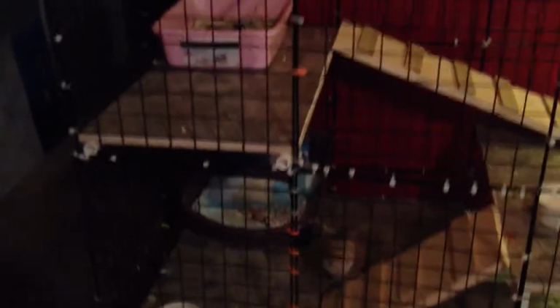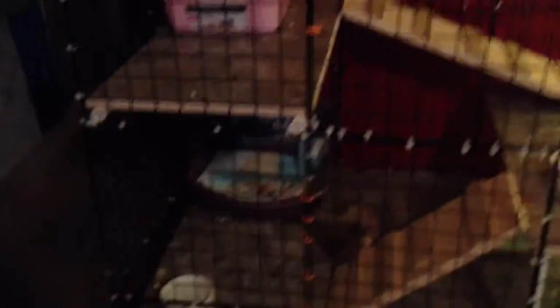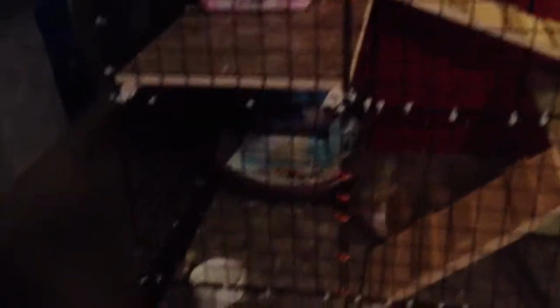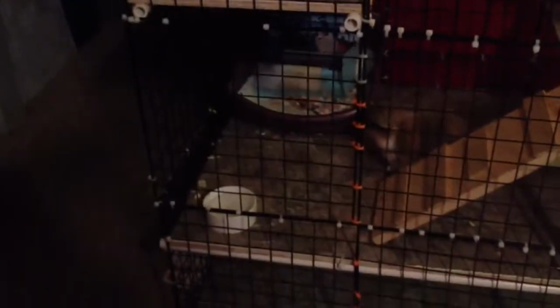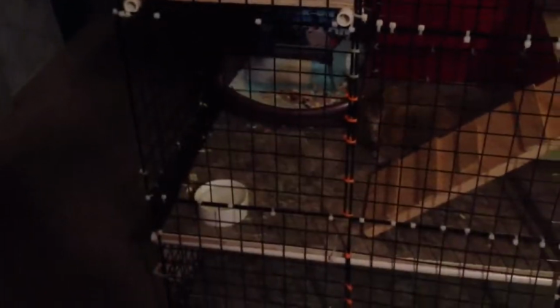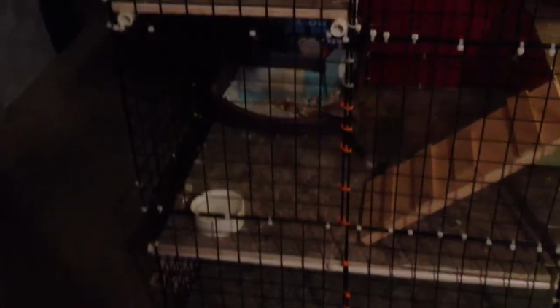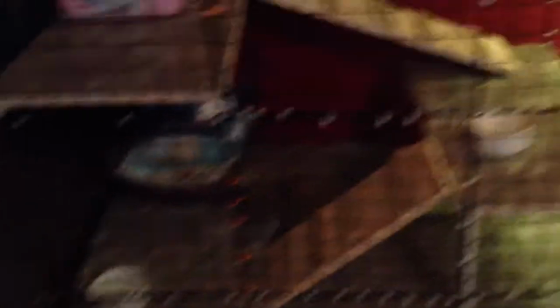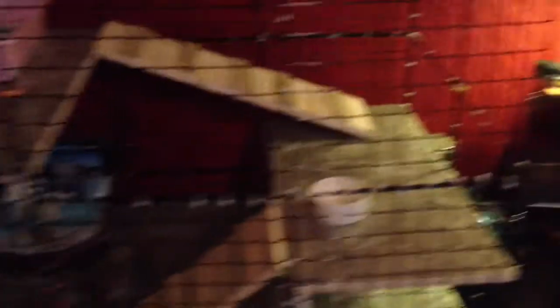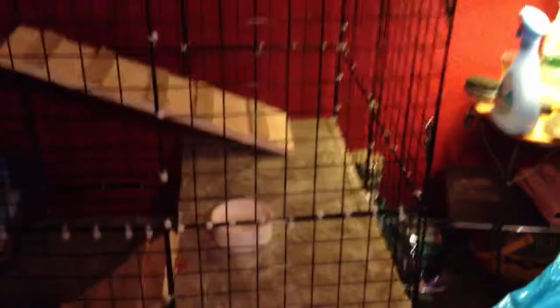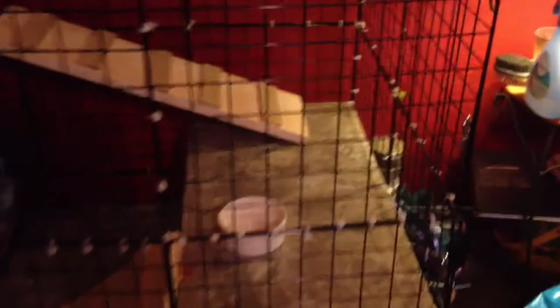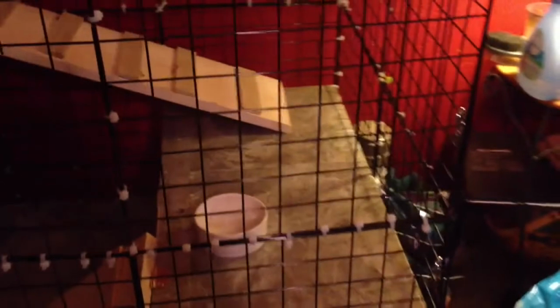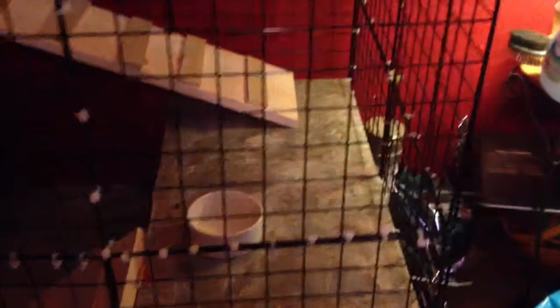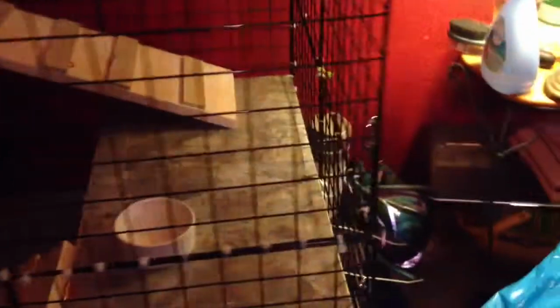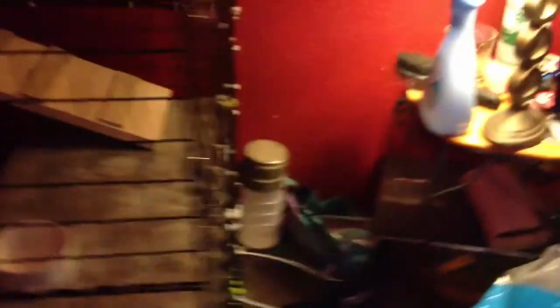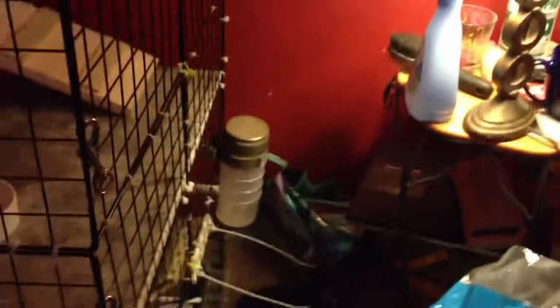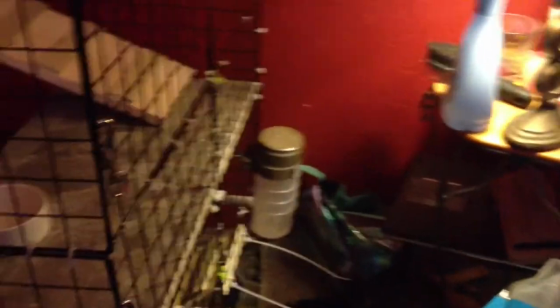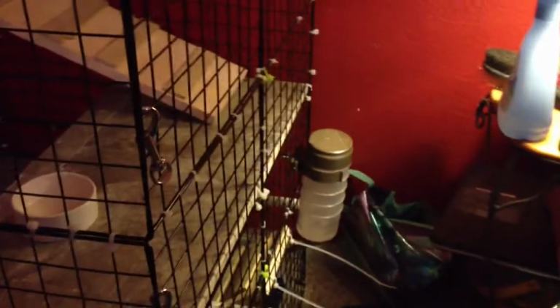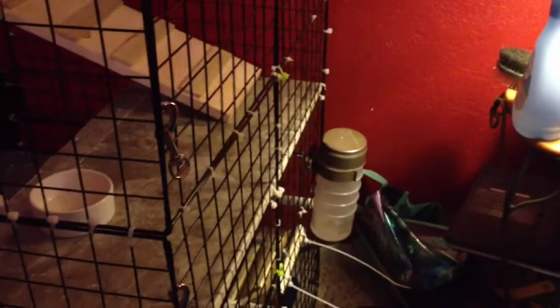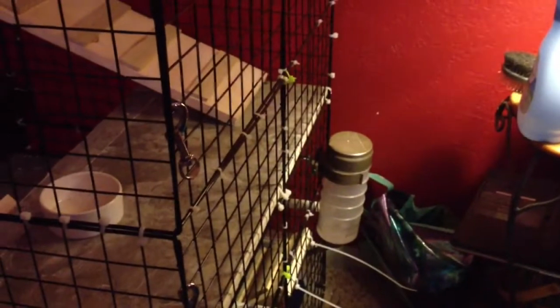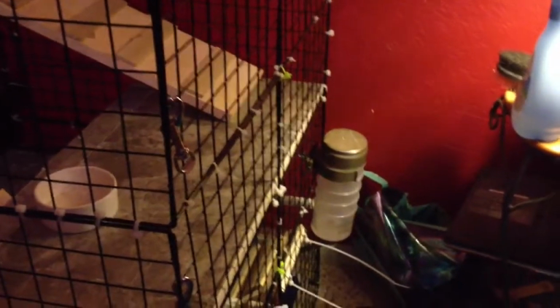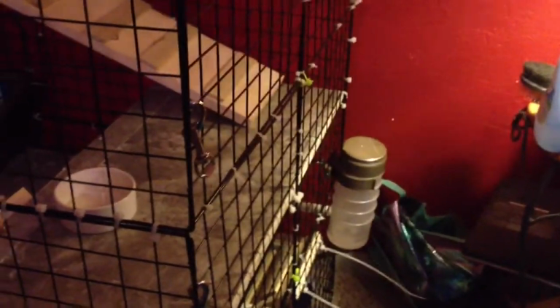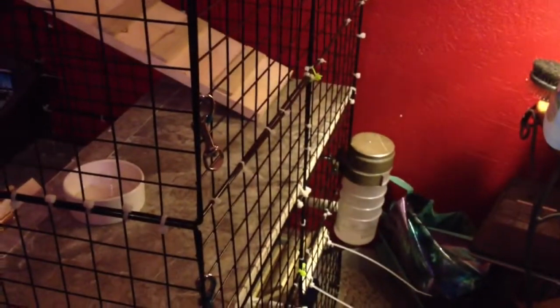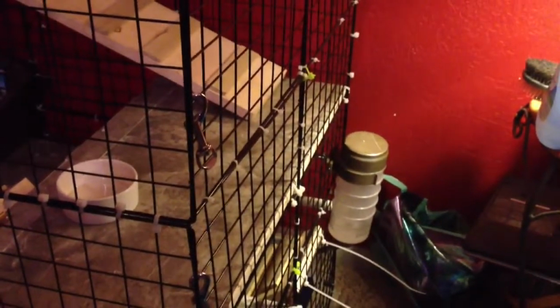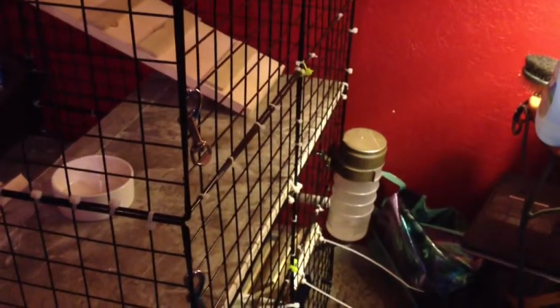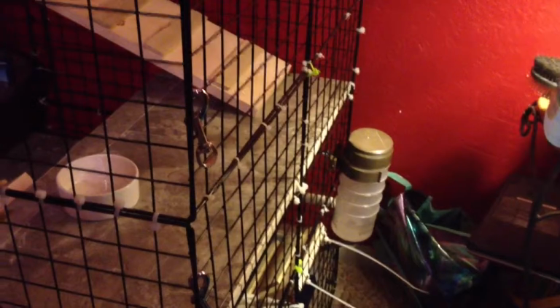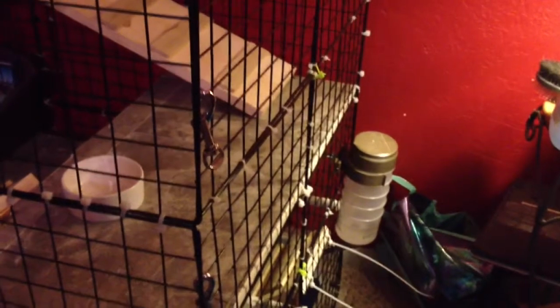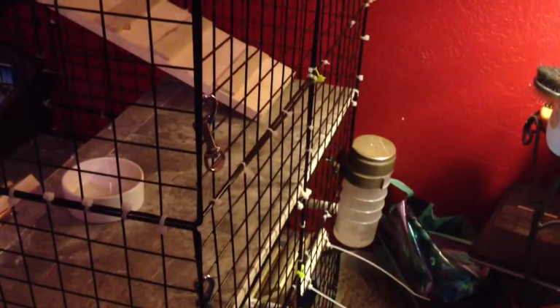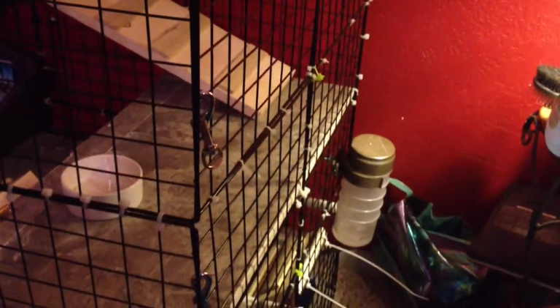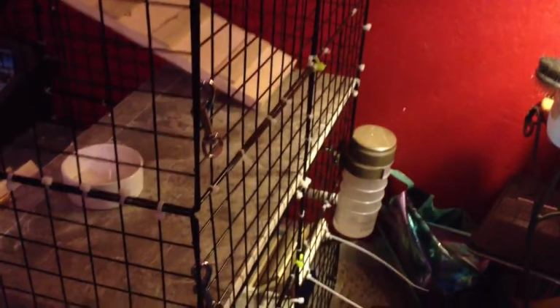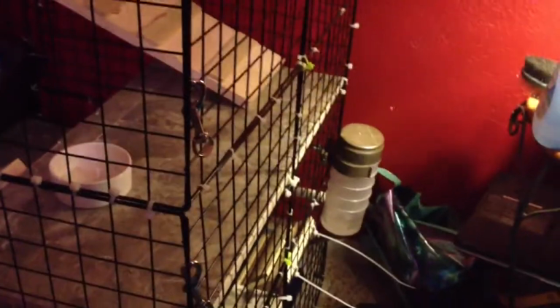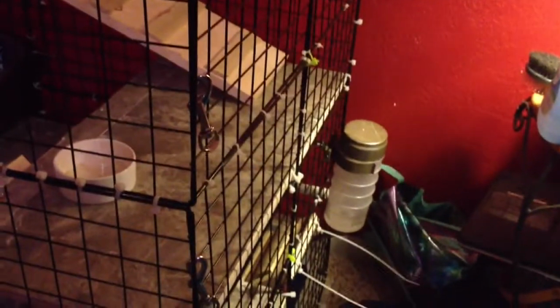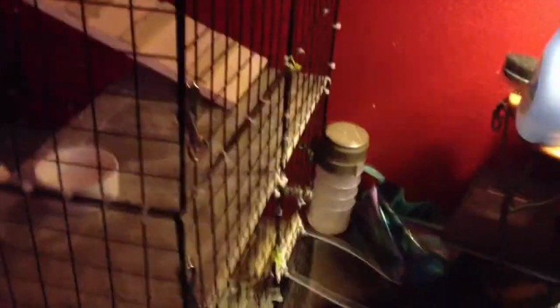We also have the water bowl. We have a food bowl on a different level. Then we also have a water bottle on the bottom level, and they tend to play with this water bottle more than drink out of it, so the bottom of the cage gets really messy.